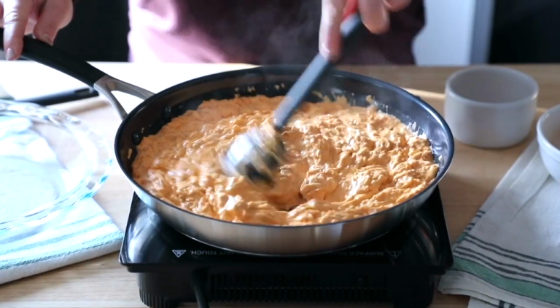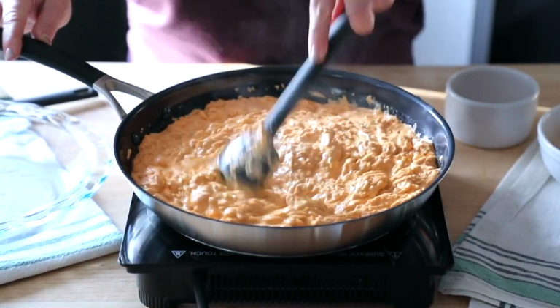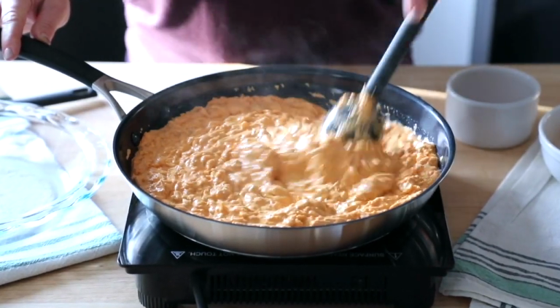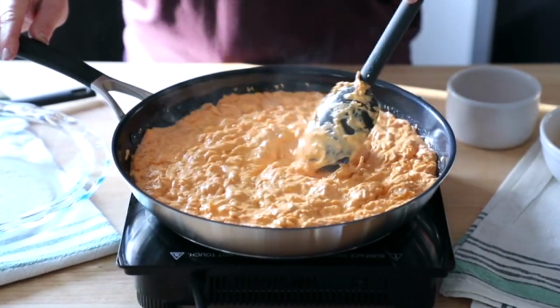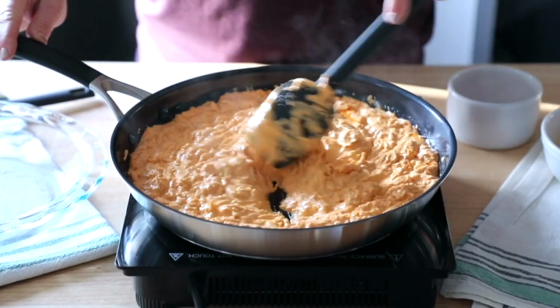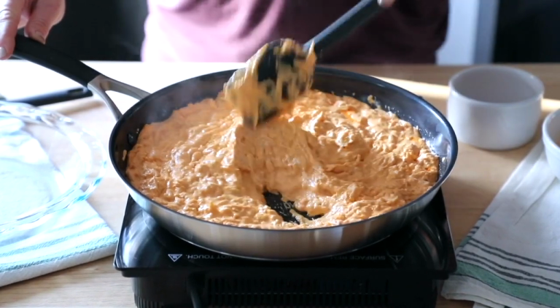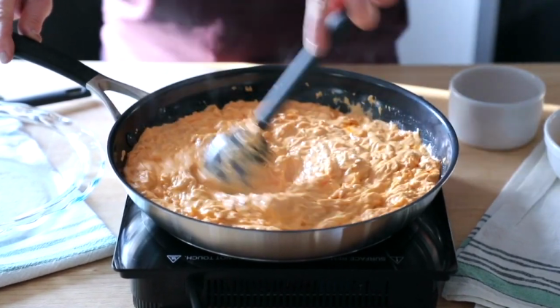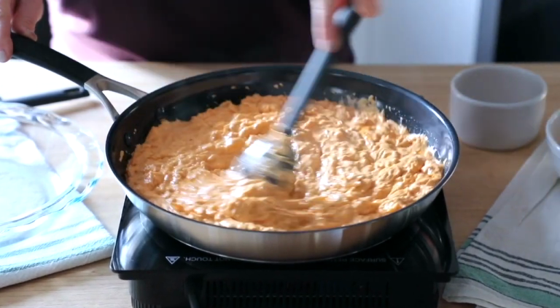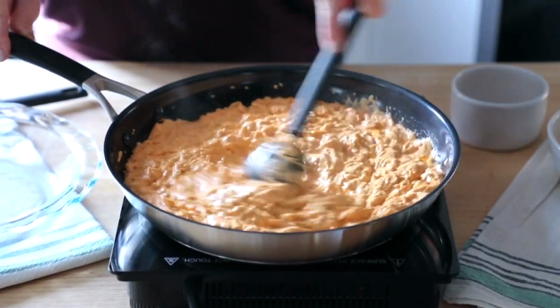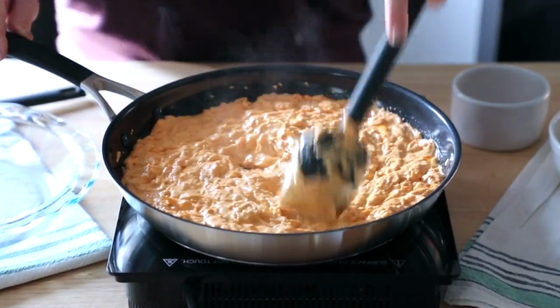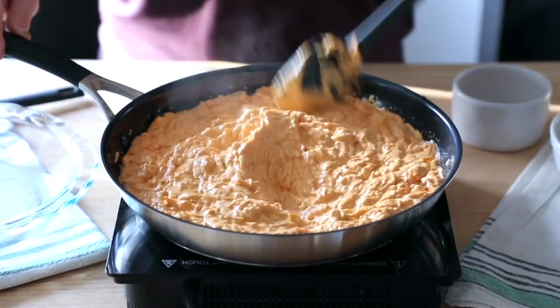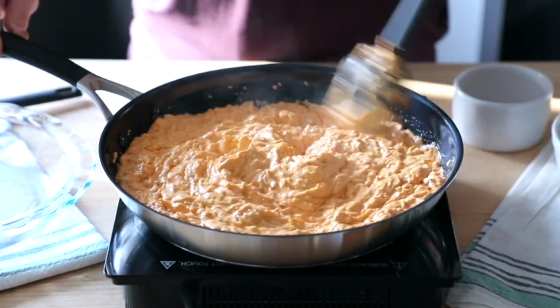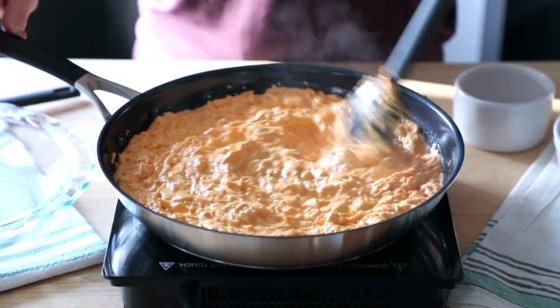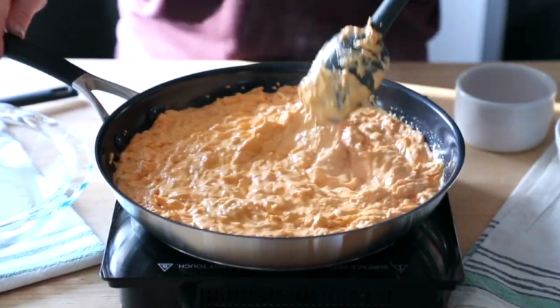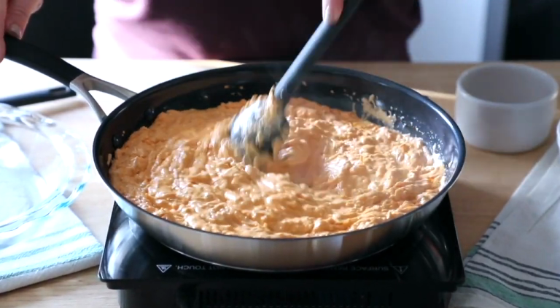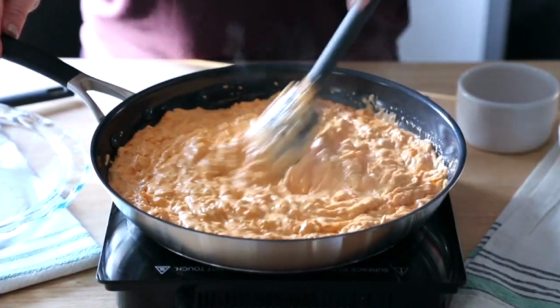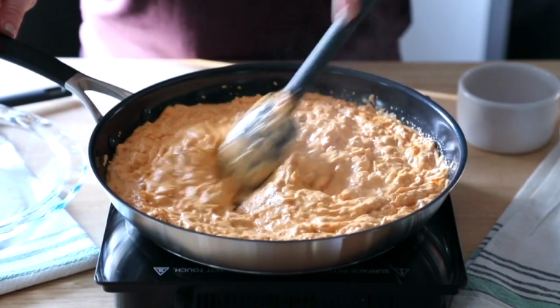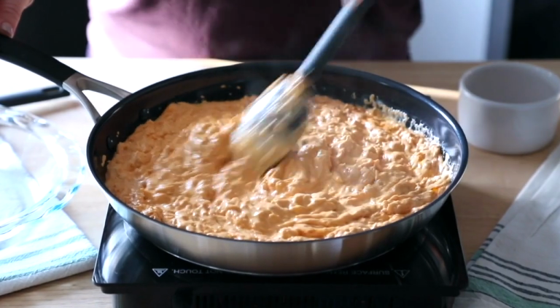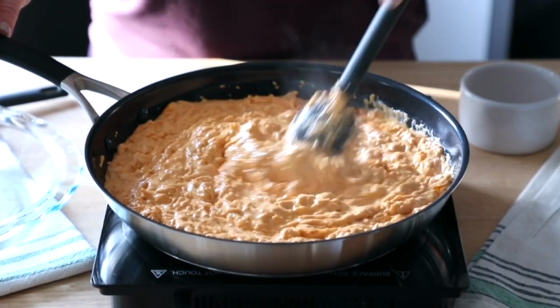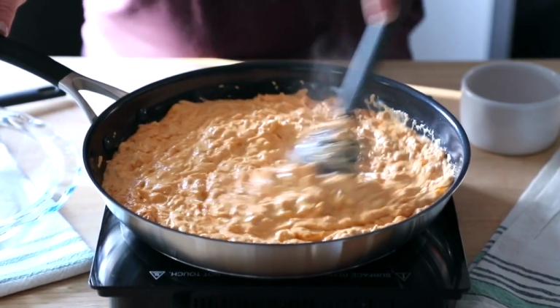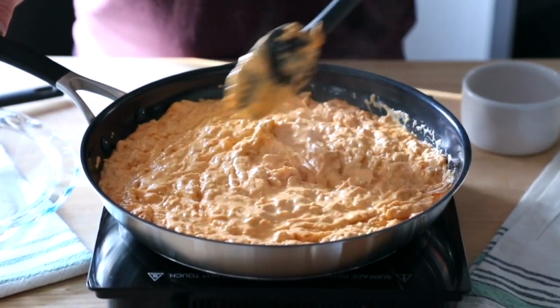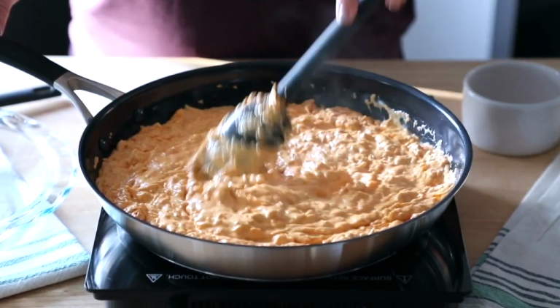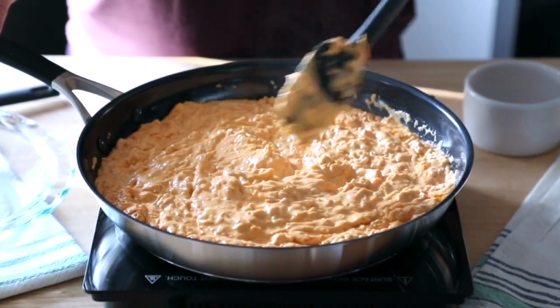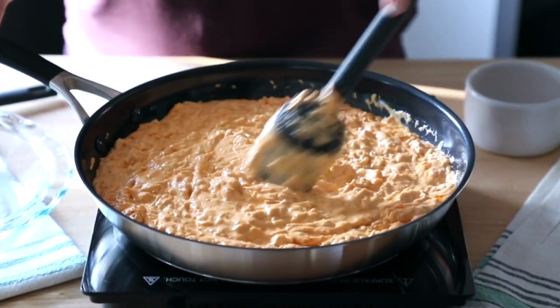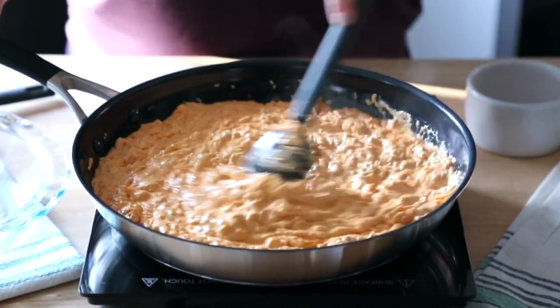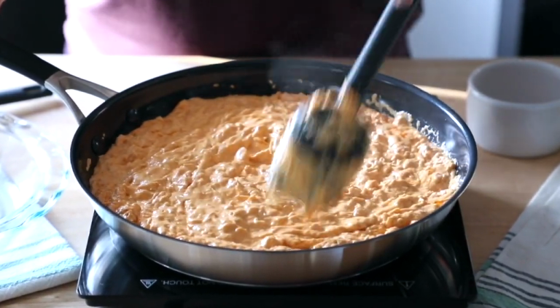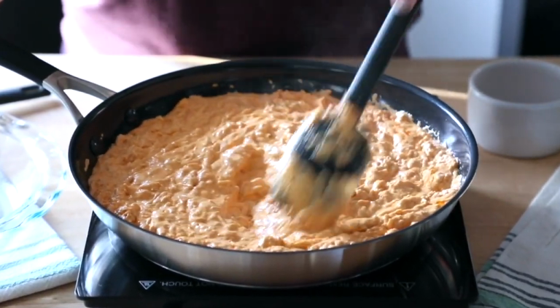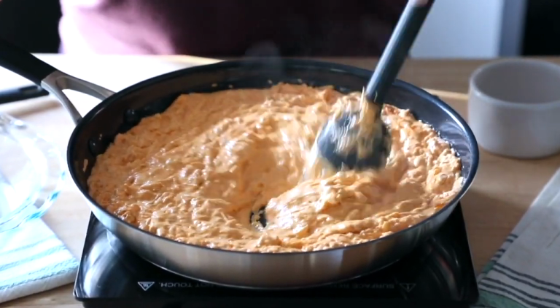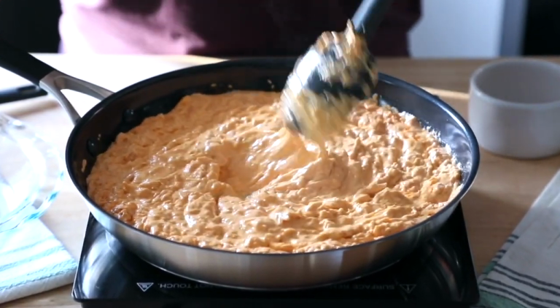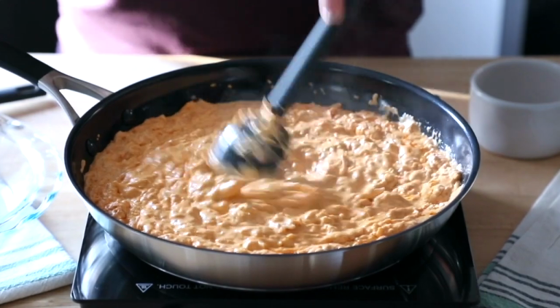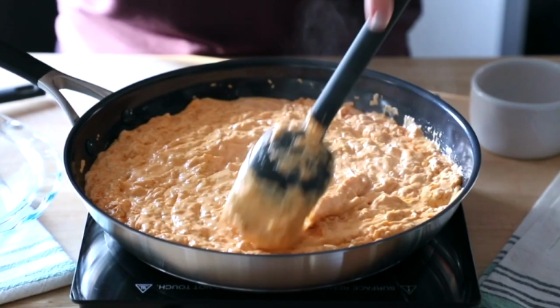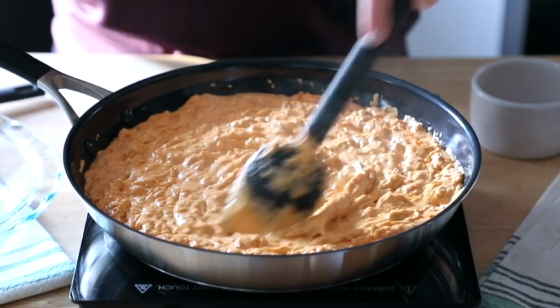All you need to do now is just mix the cheese right in until it's all melted. Then we're going to add it to a baking dish and bake in the oven at 350 degrees until everything is melty, cheesy, and bubbly. It's going to be great.